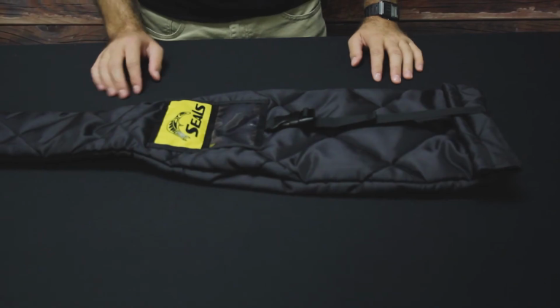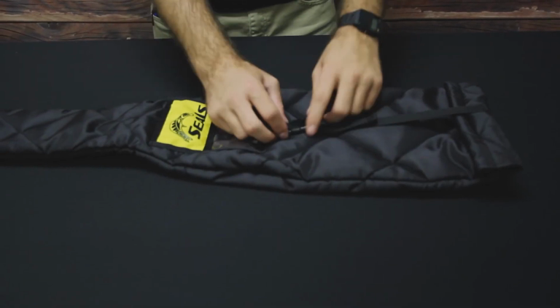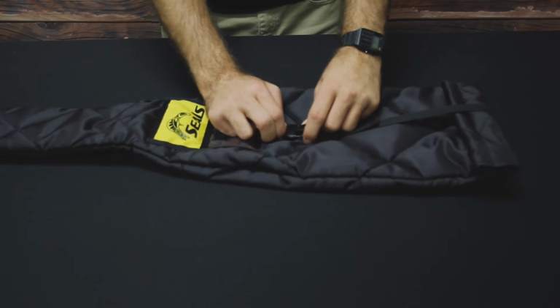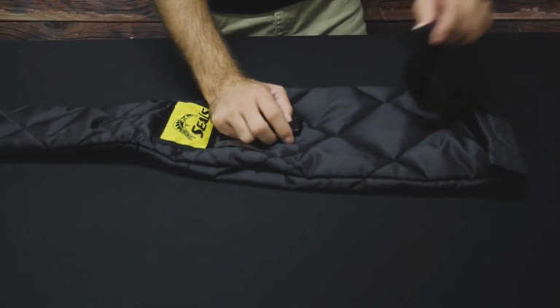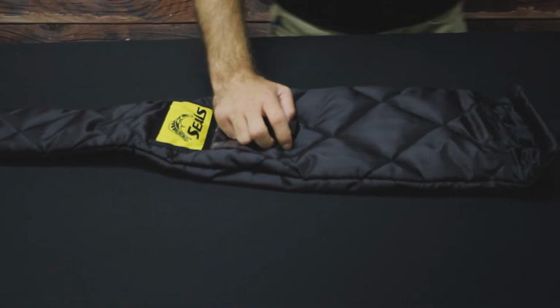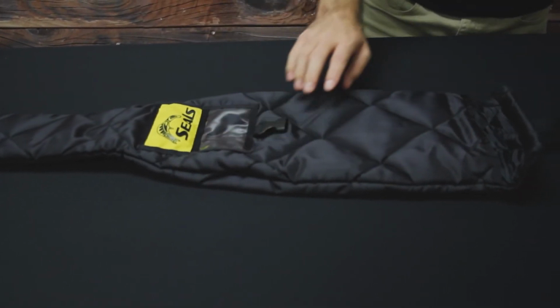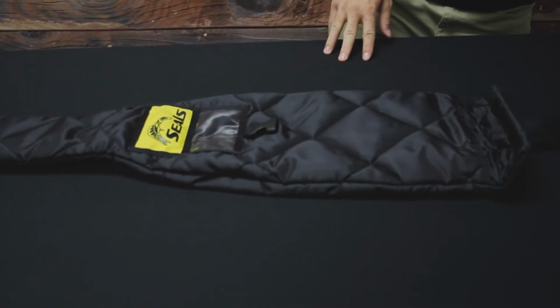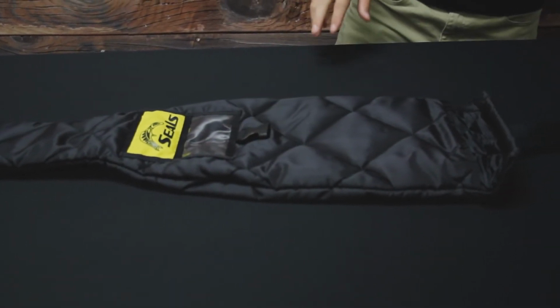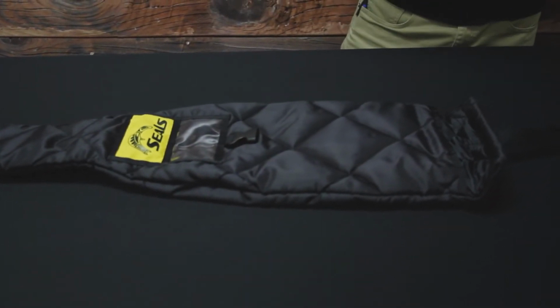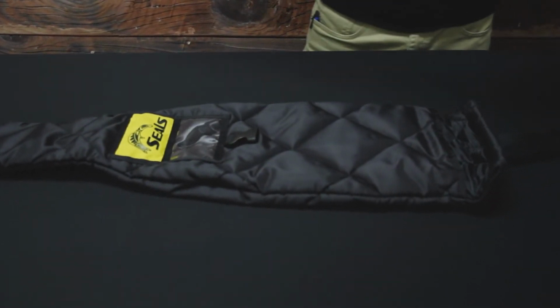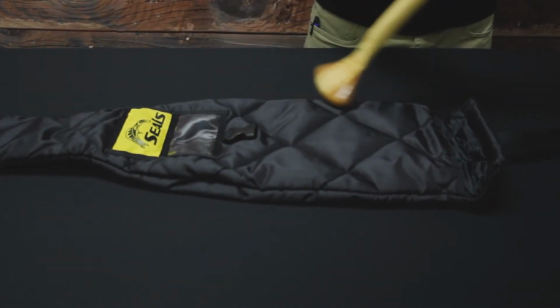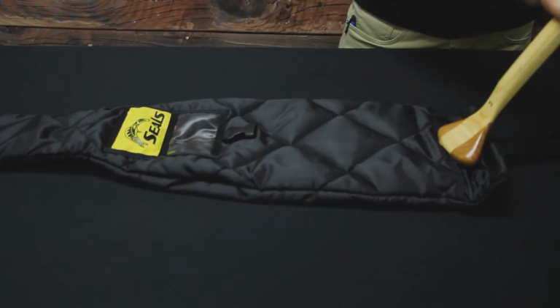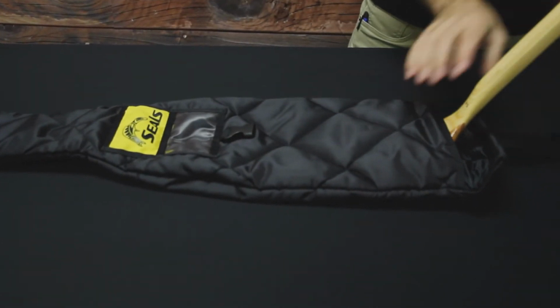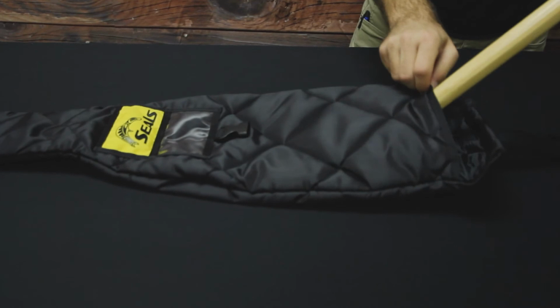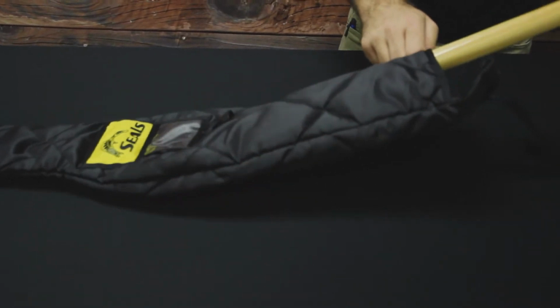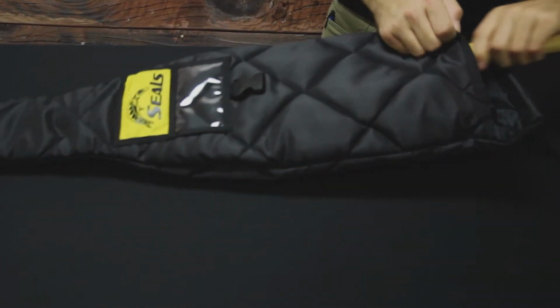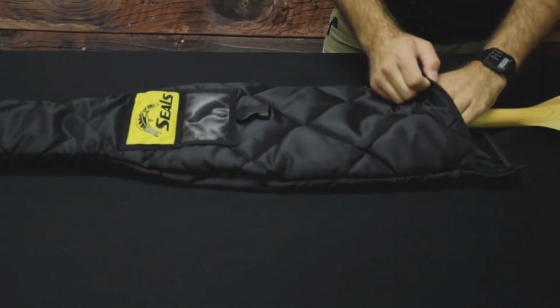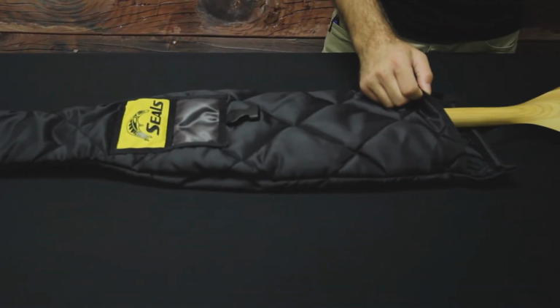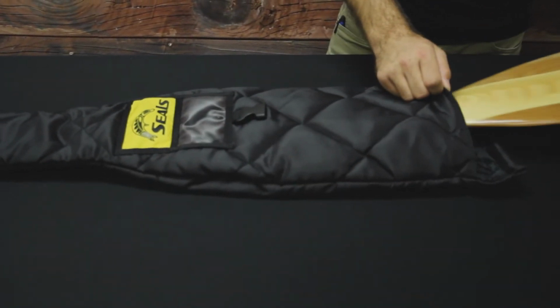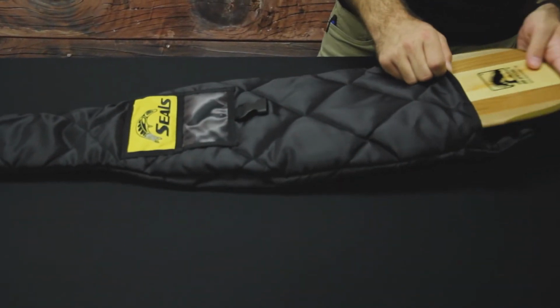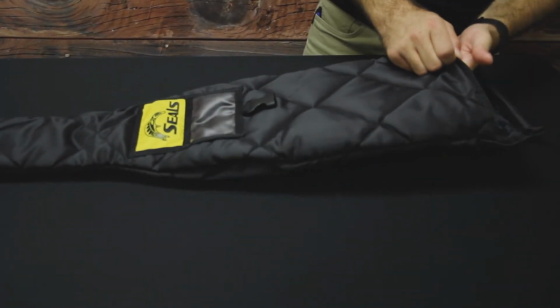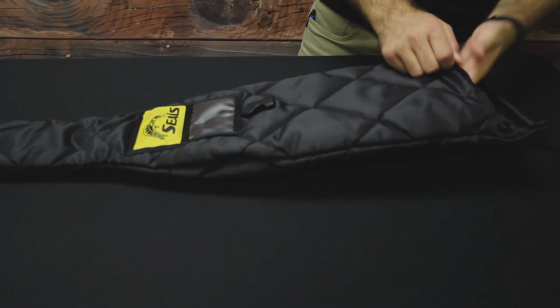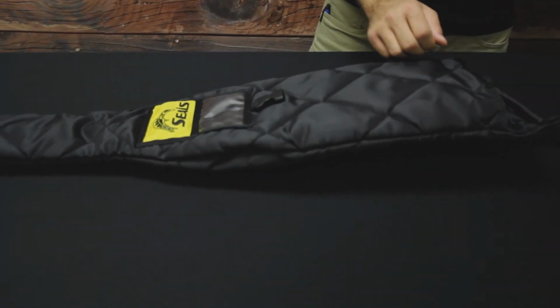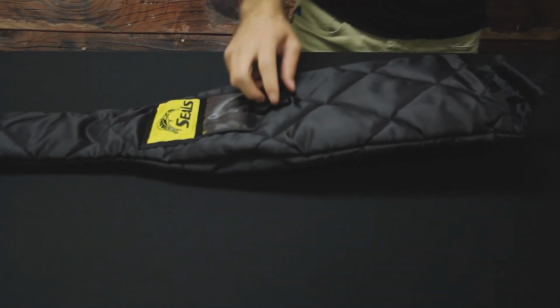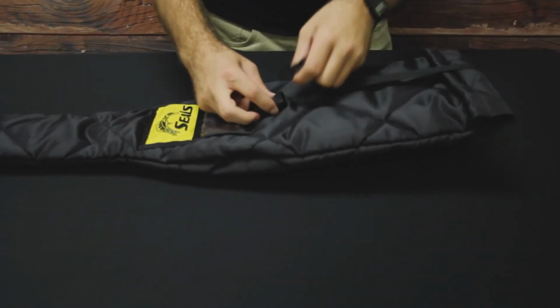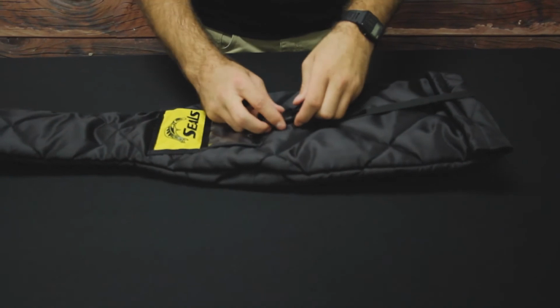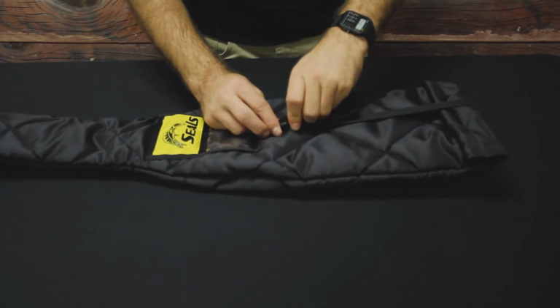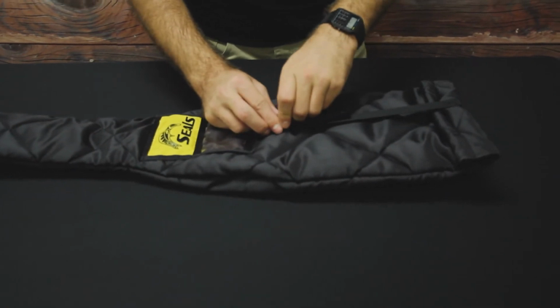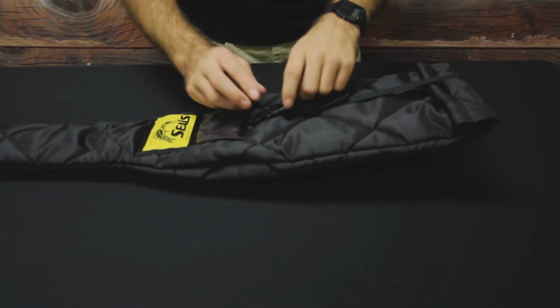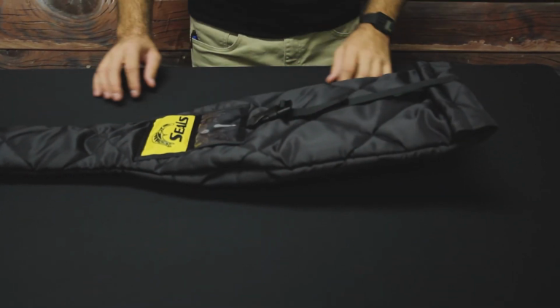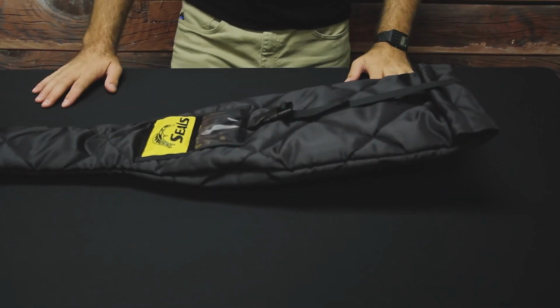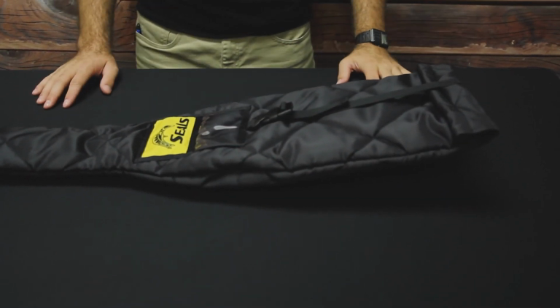If you really want to protect this paddle, you might also consider picking up the Seals Quilted Canoe Paddle Bag. This bag is made of a nicely quilted fabric providing protection and padding for your paddle when not in use. The bag can fit all sorts of canoe paddles with all sorts of bends, so it's perfect for the Bending Branches BB Special.